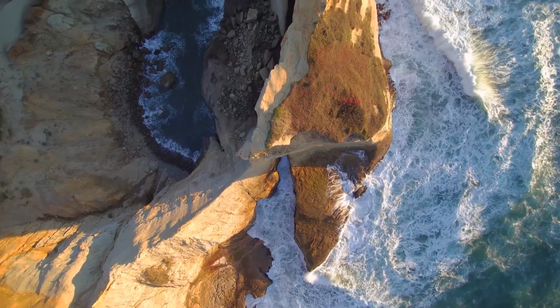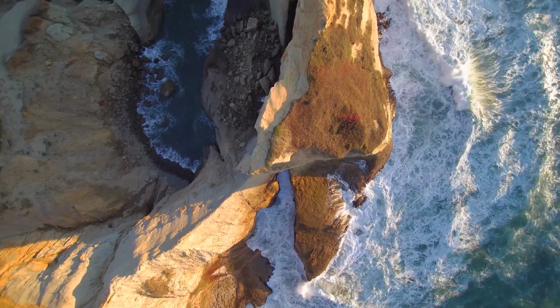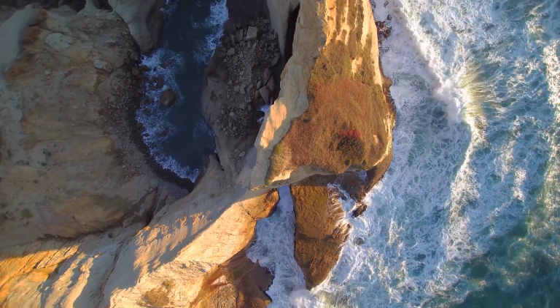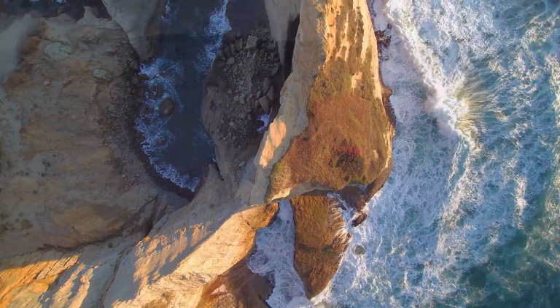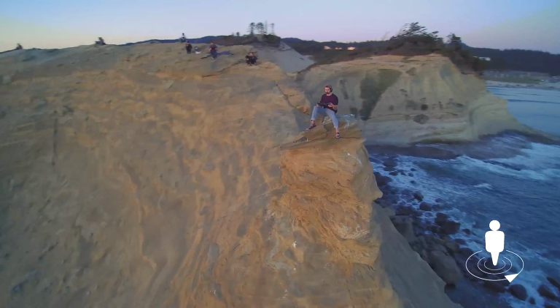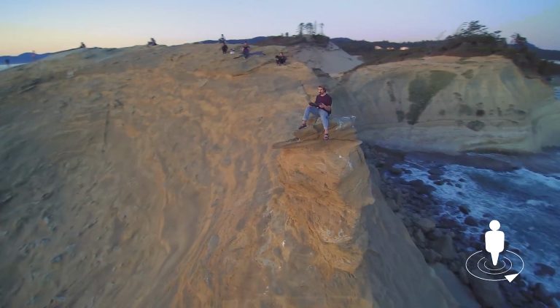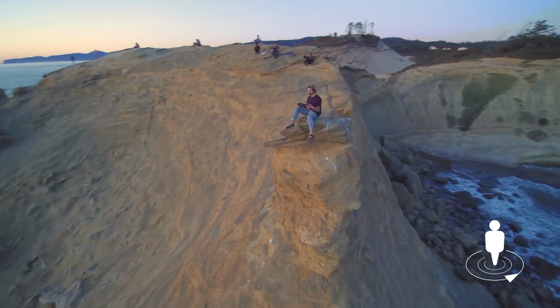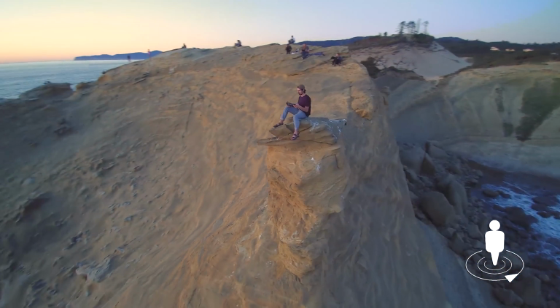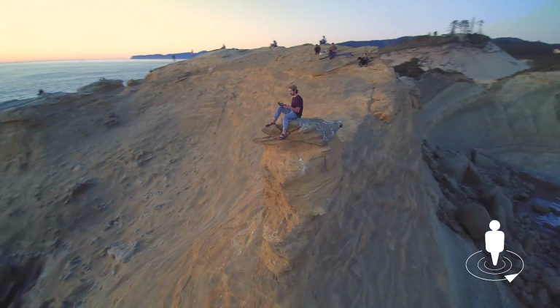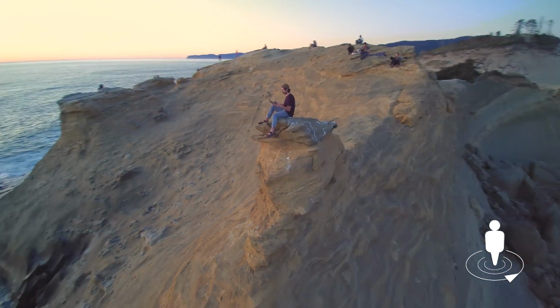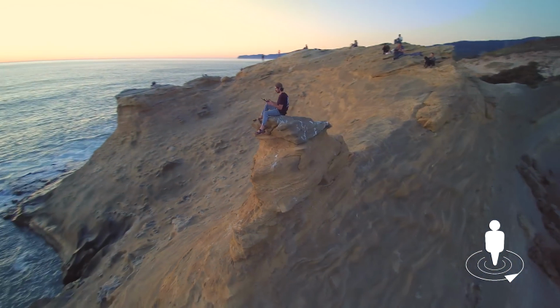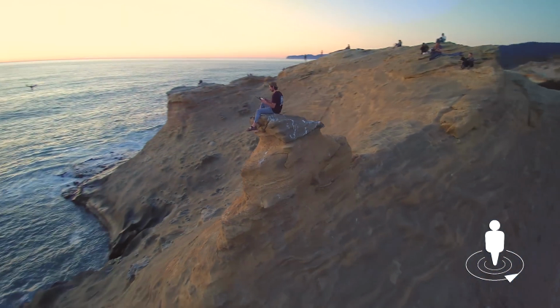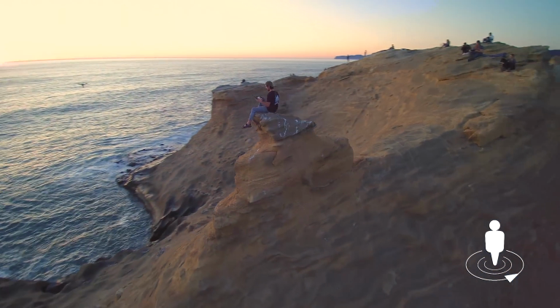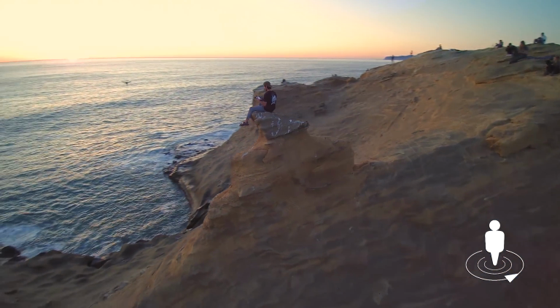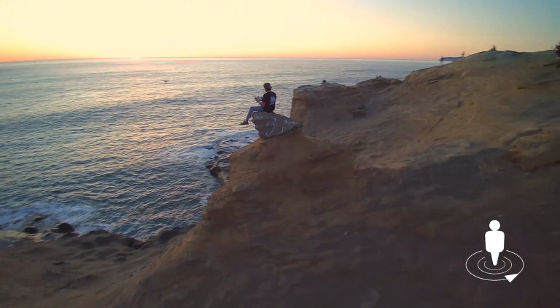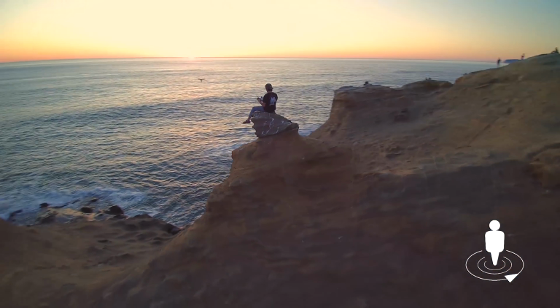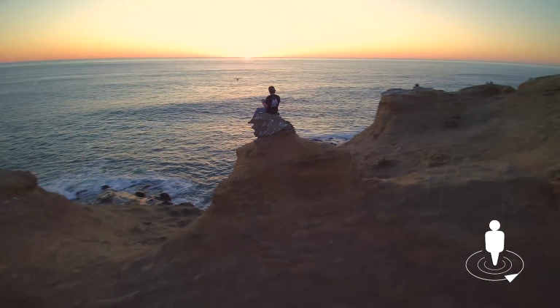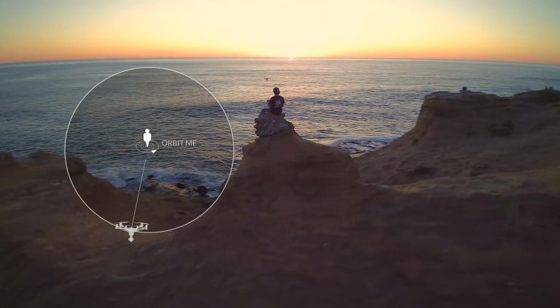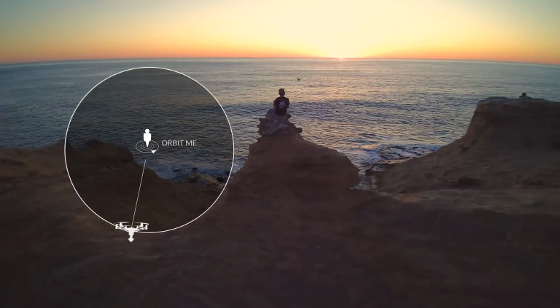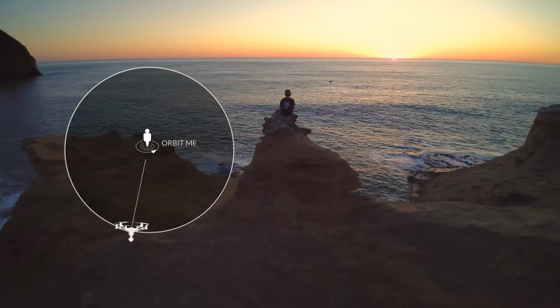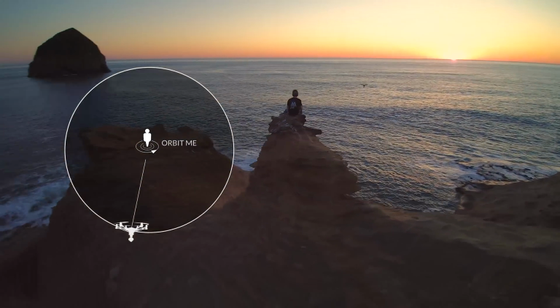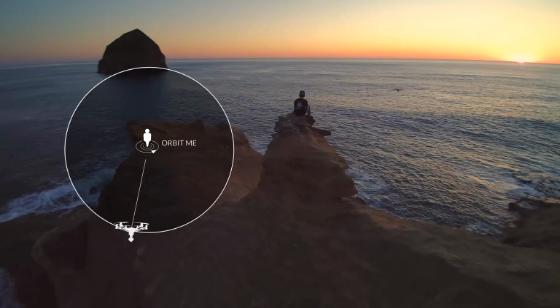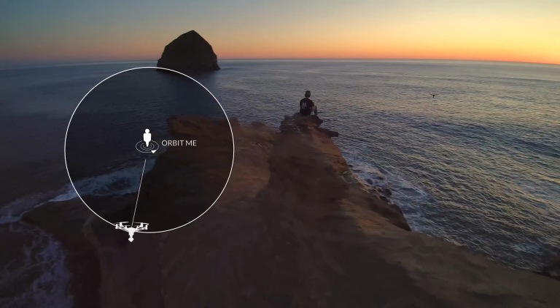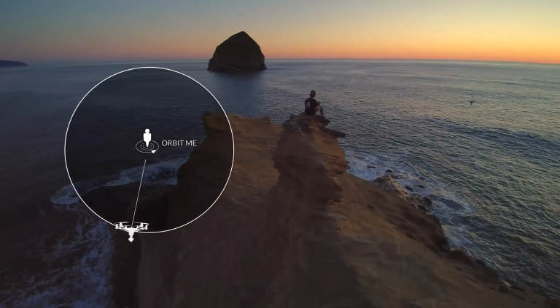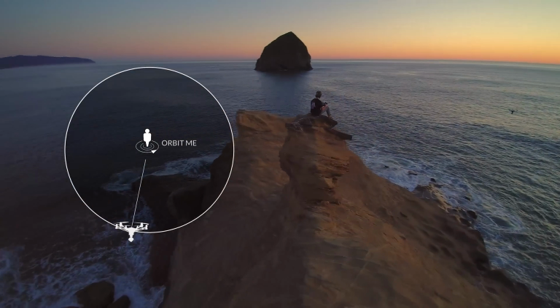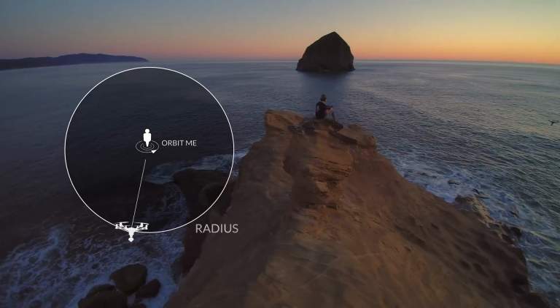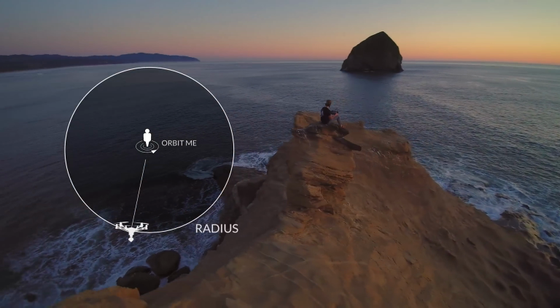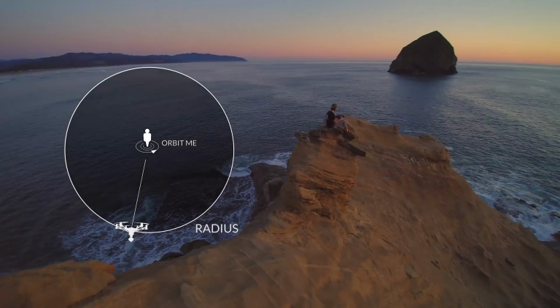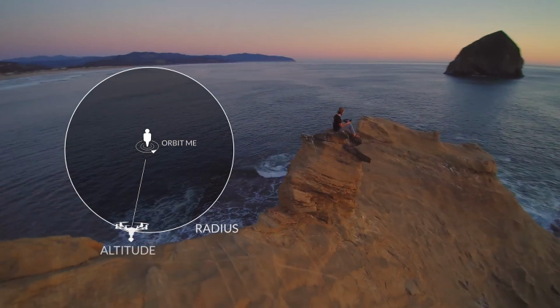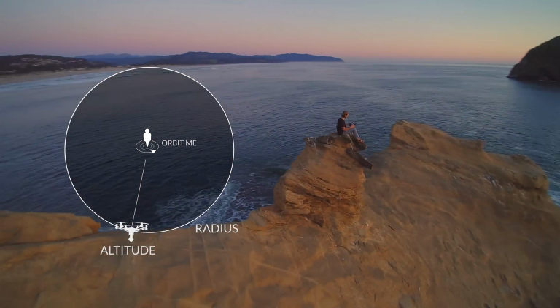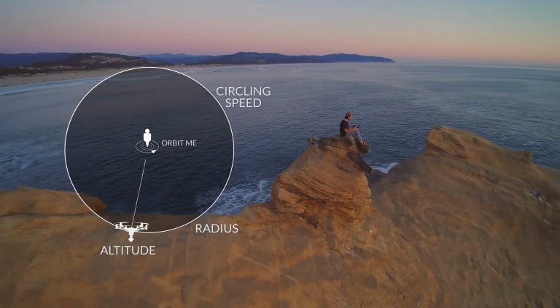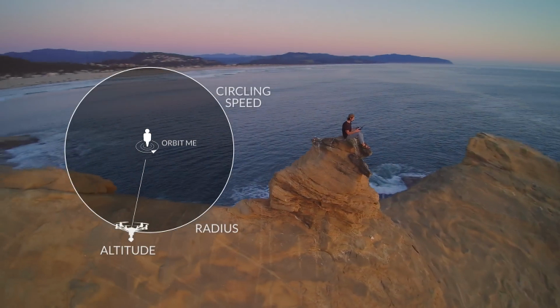In Orbit V mode, the Typhoon H flies a circular path around you, keeping the camera trained on the pilot for a wraparound shot. When in Orbit V mode, you can manually adjust the Typhoon's circling radius, altitude, and circling speed.